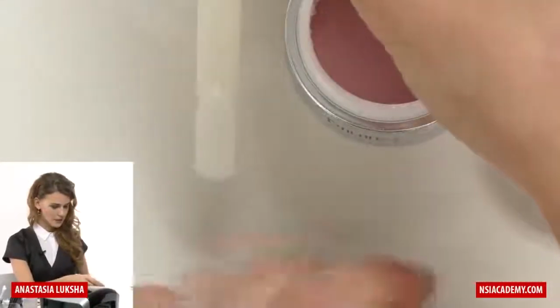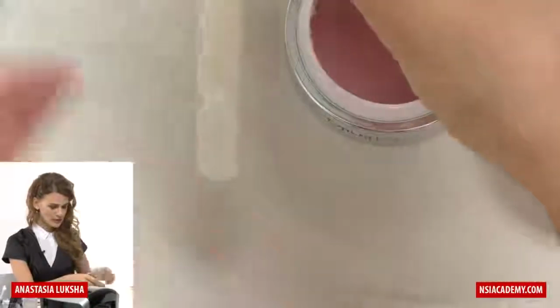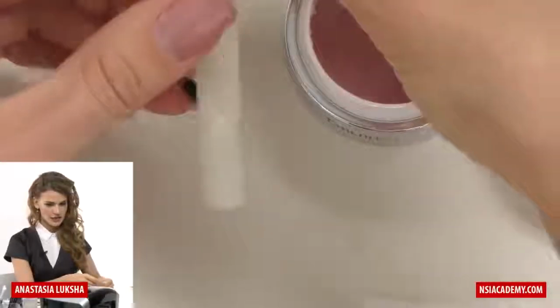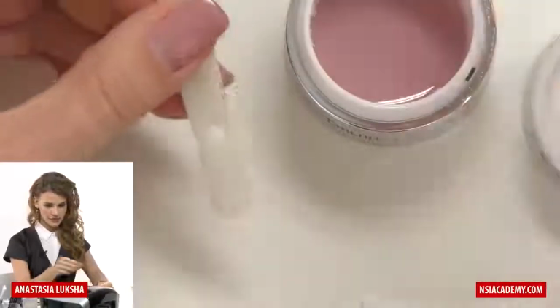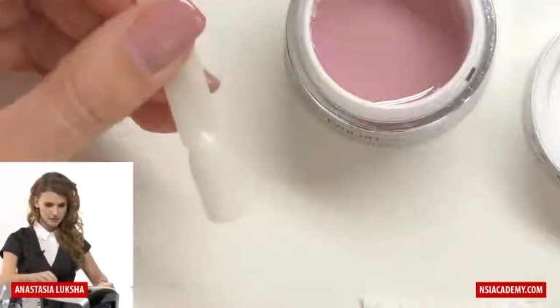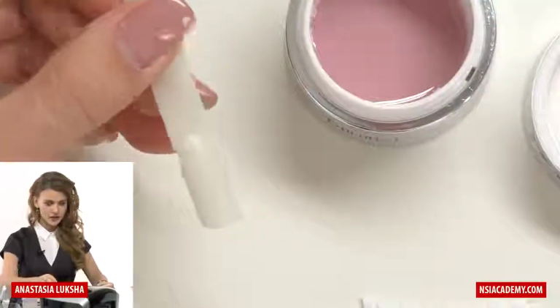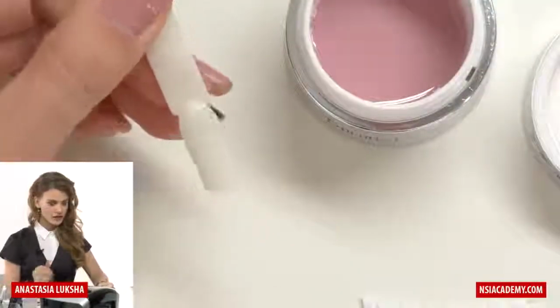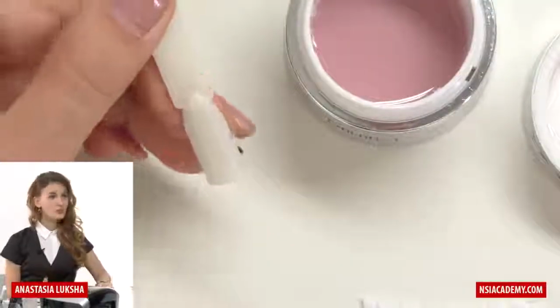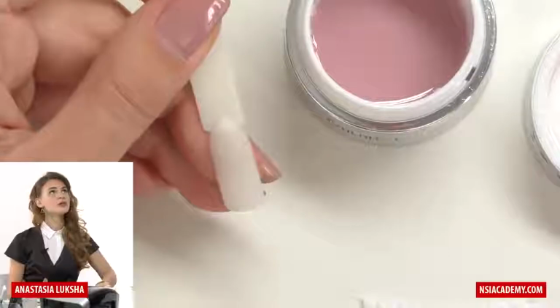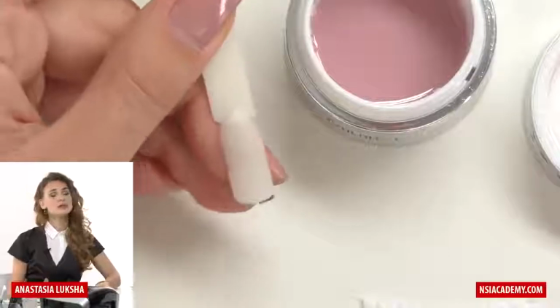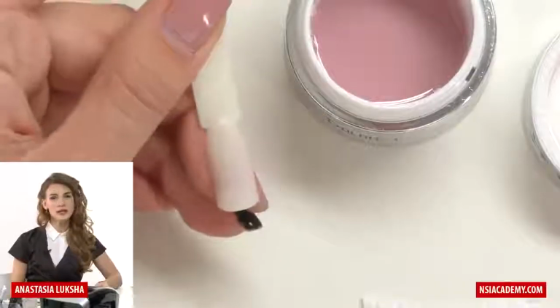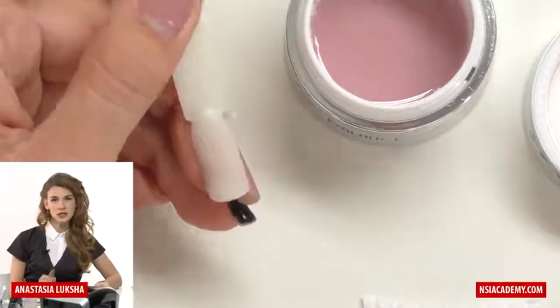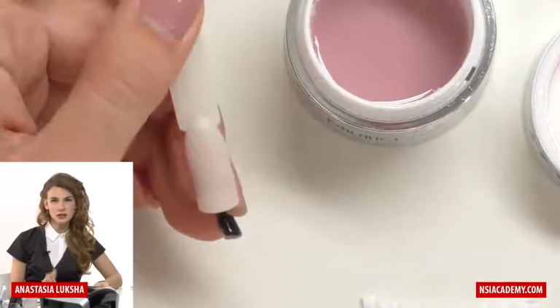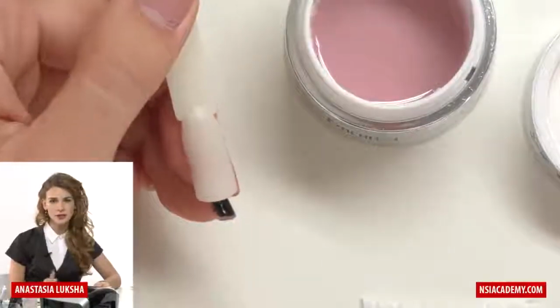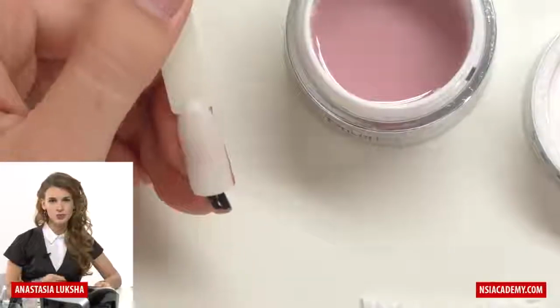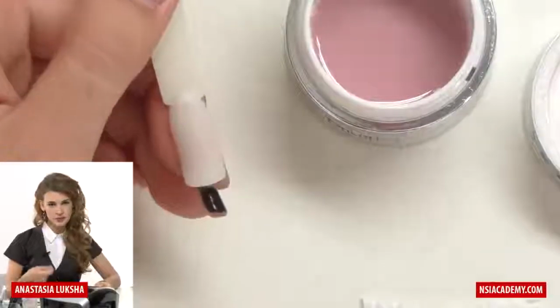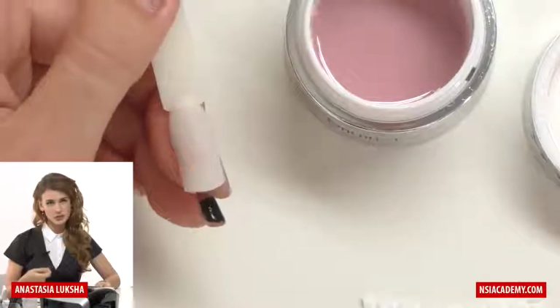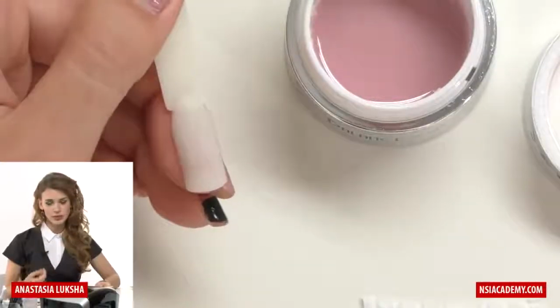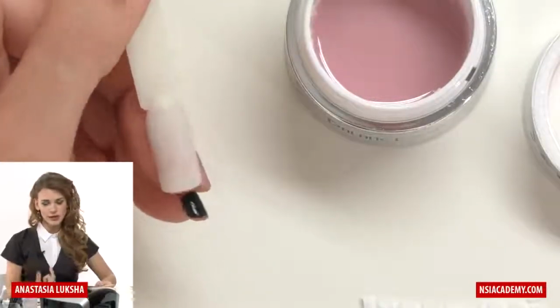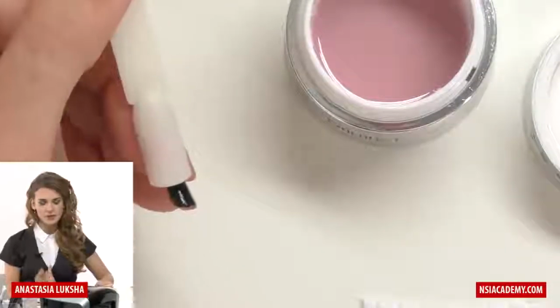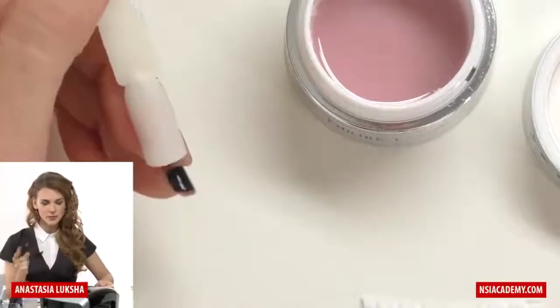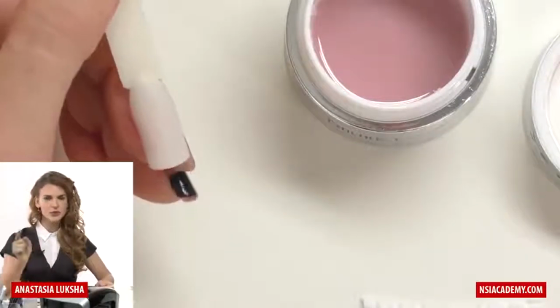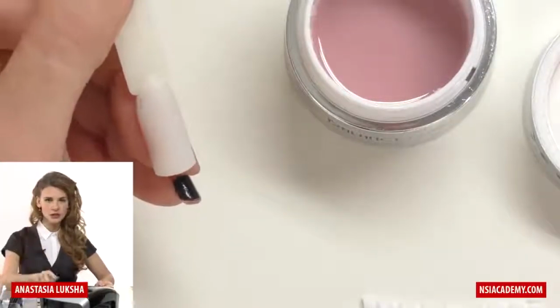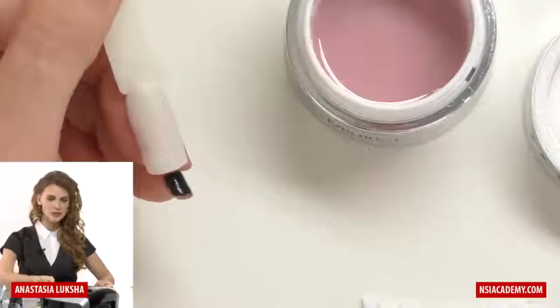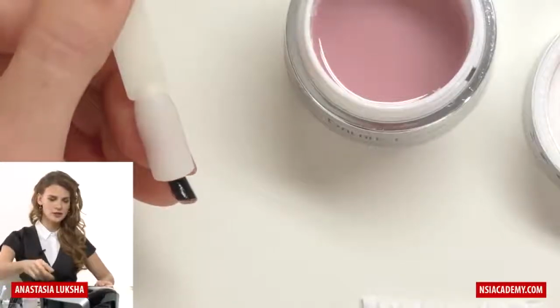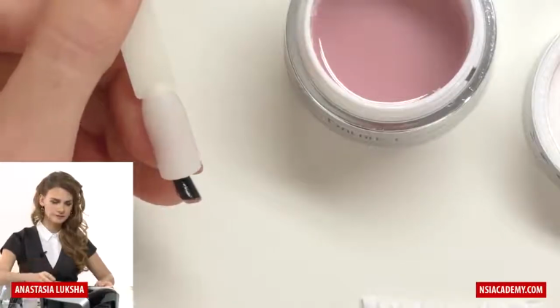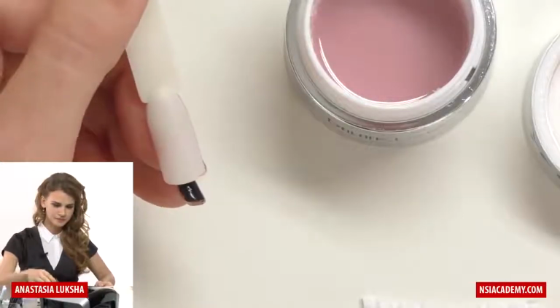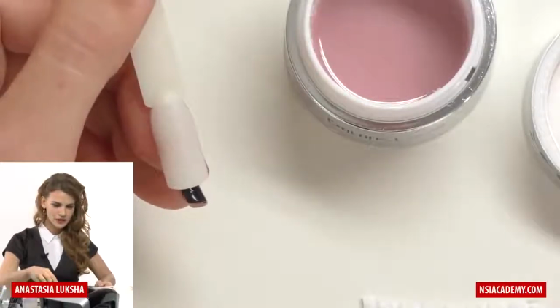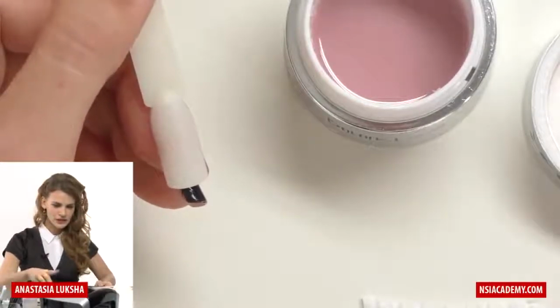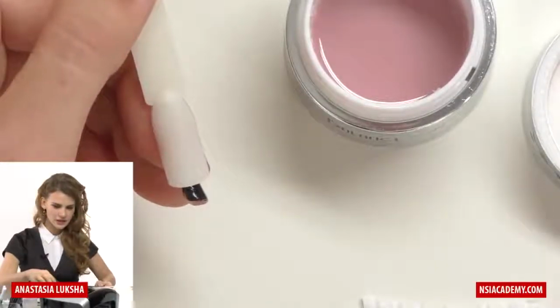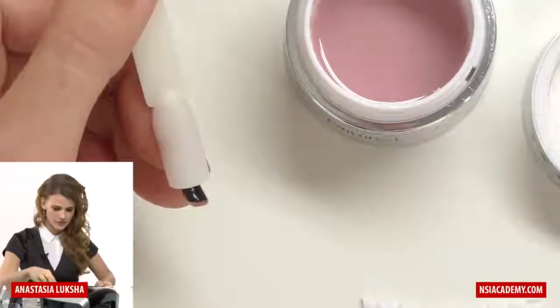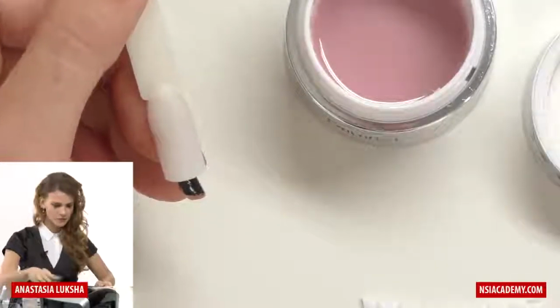So I'm taking a napkin. Before doing any gel and working, especially with a timer, just make sure that your lamp is on and it's on the right mode.